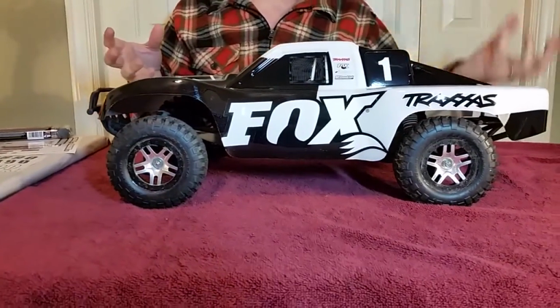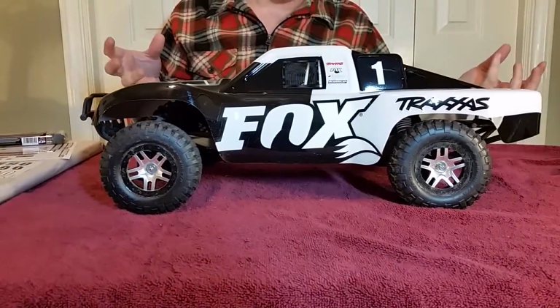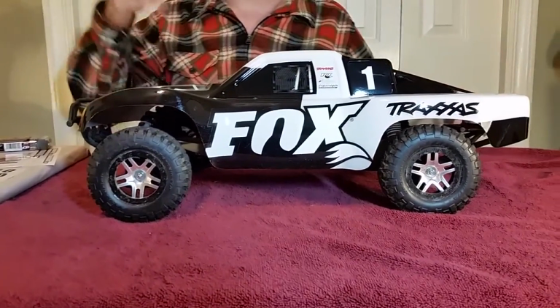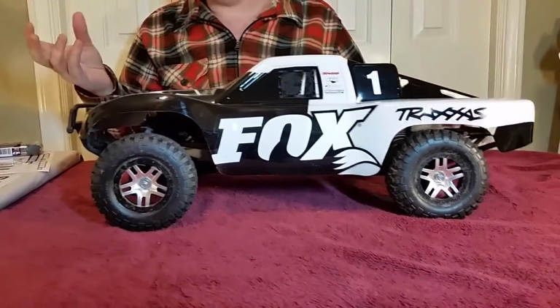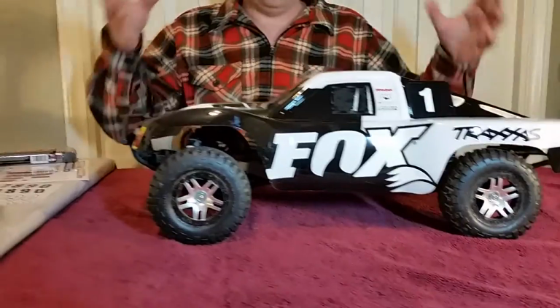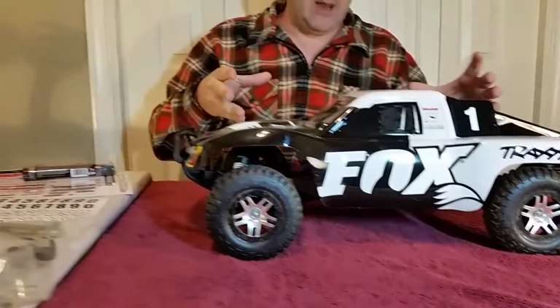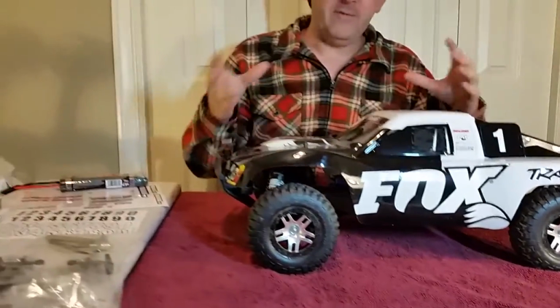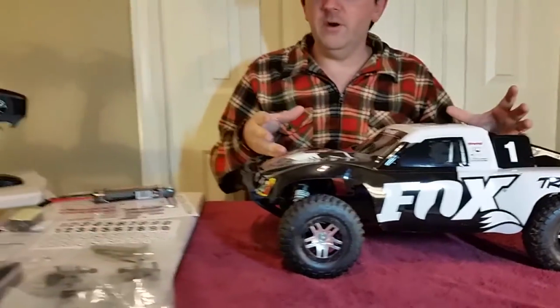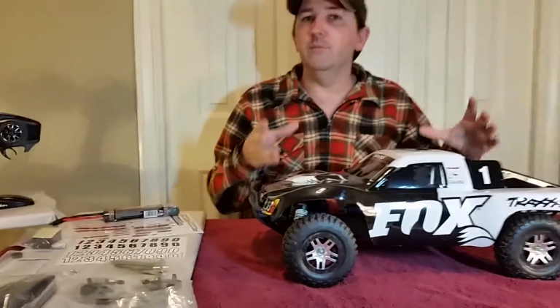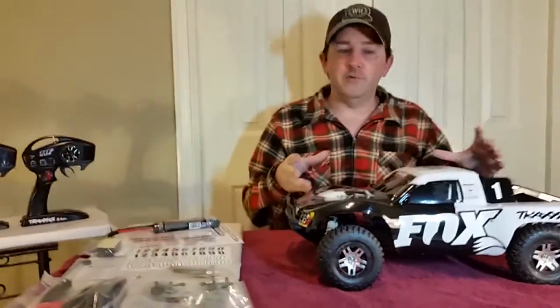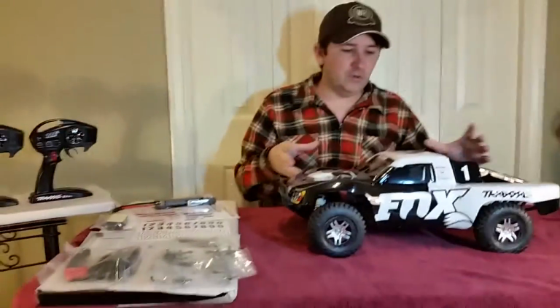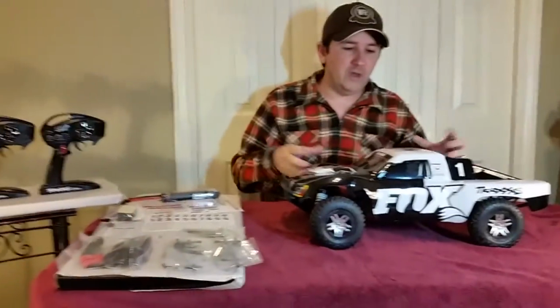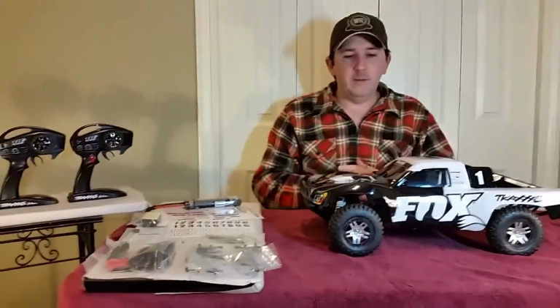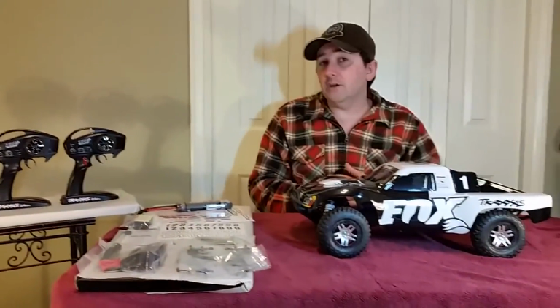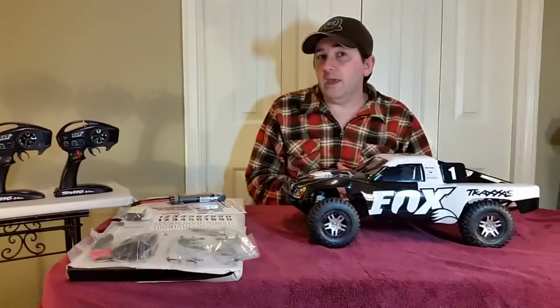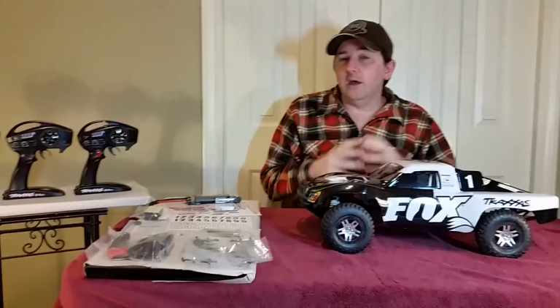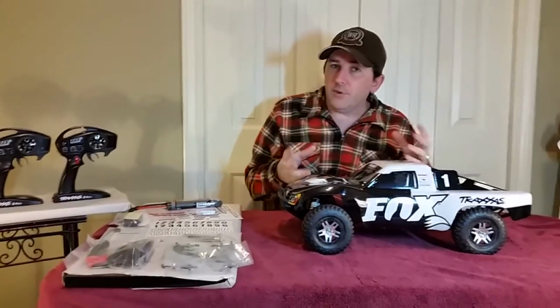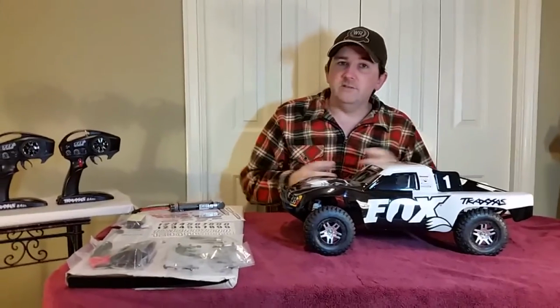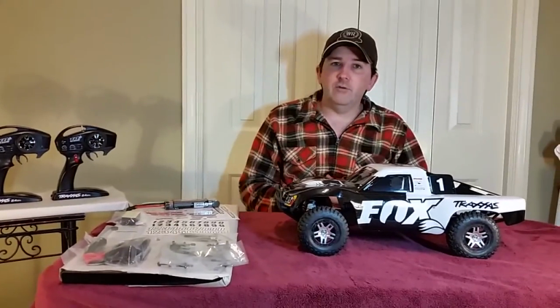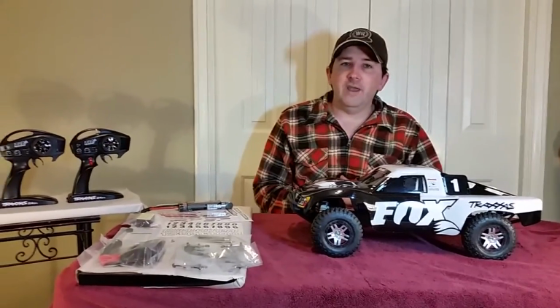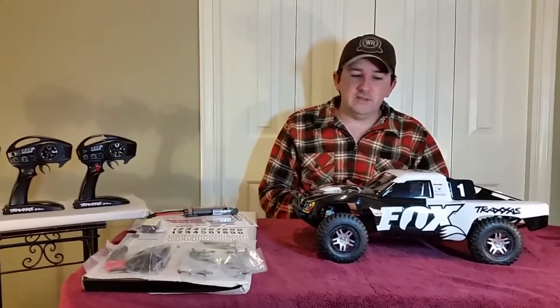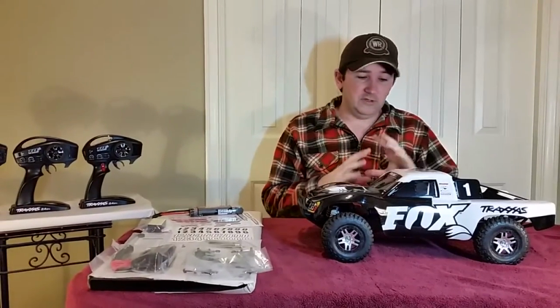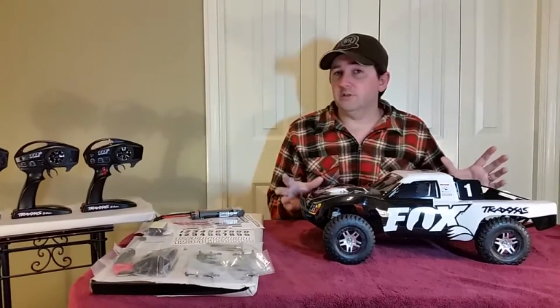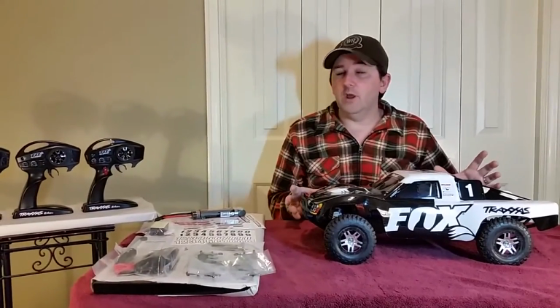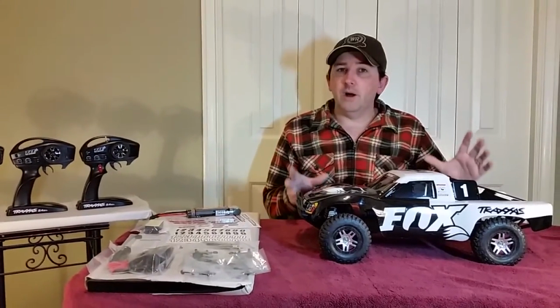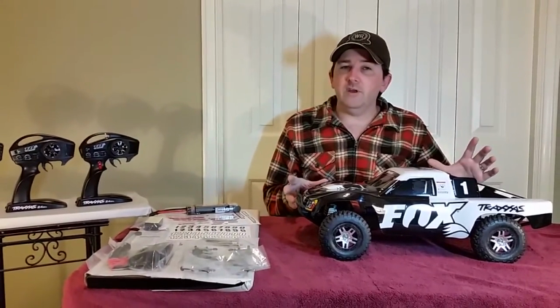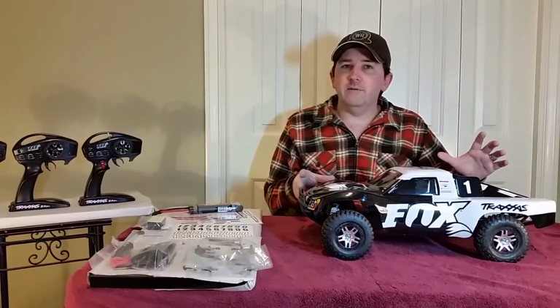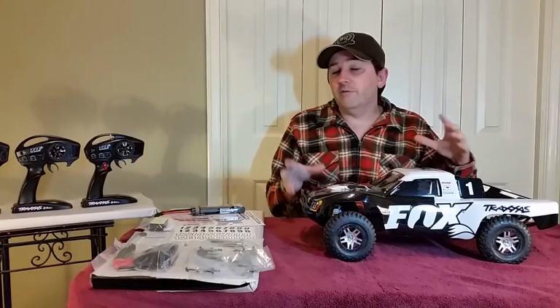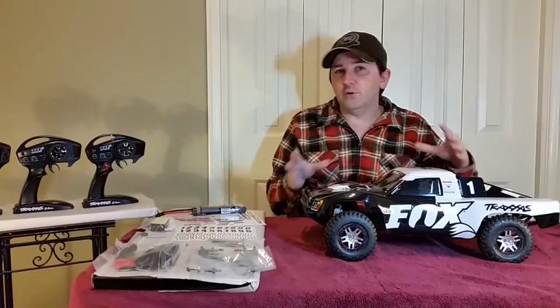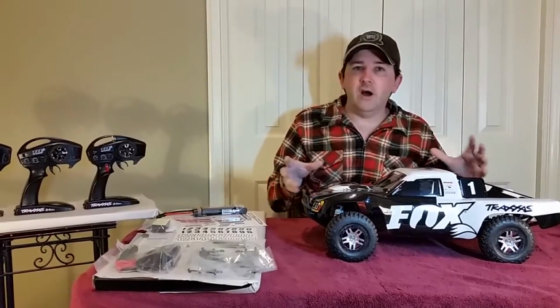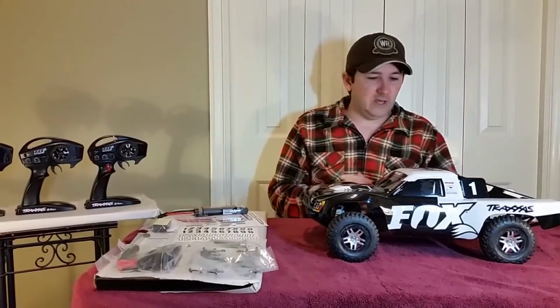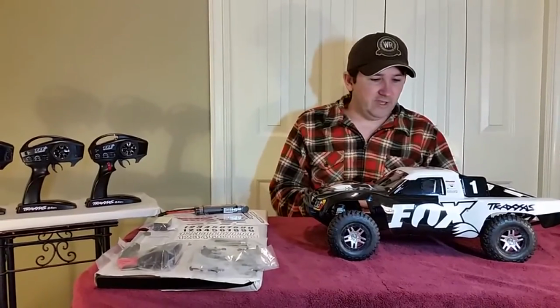So we started at the very low end, went to the very high end. This time, the final video, we're doing the middle-of-the-road one. It's not going to be a comprehensive video review by any means because there's just too much to talk about, but we'll give you kind of an overview and hit the highlights.